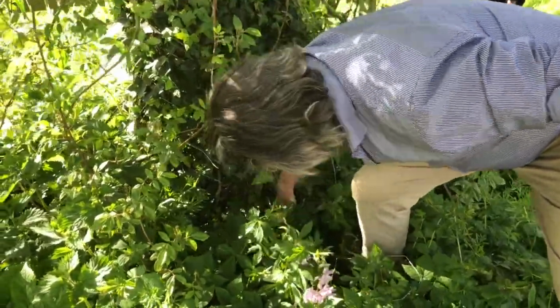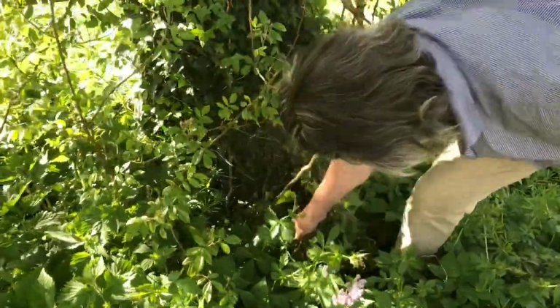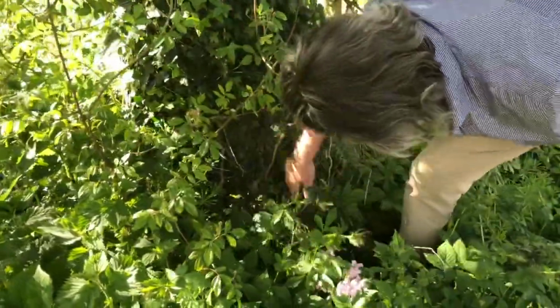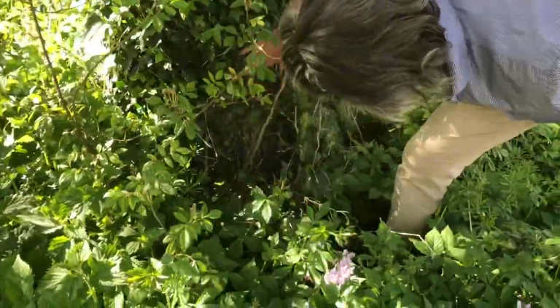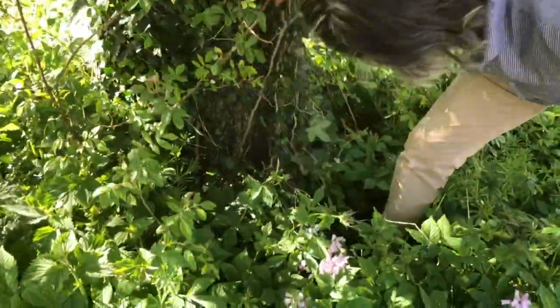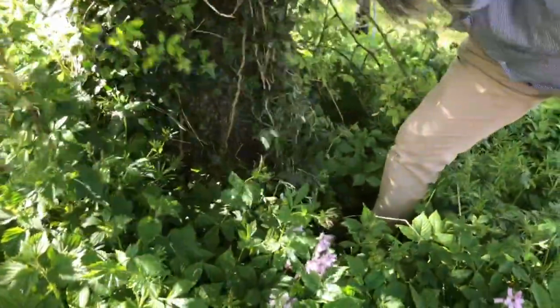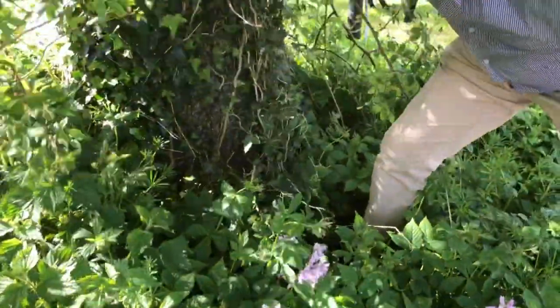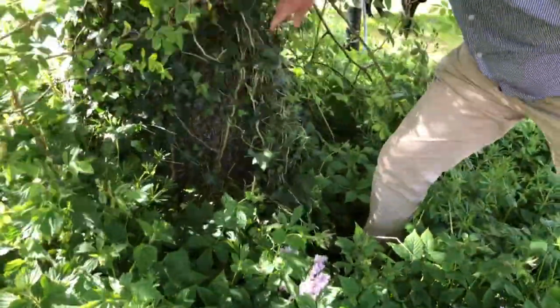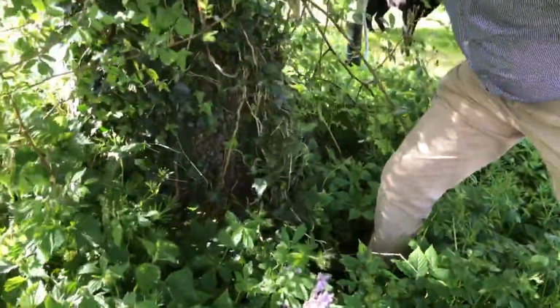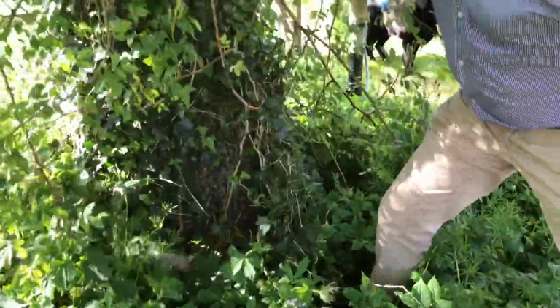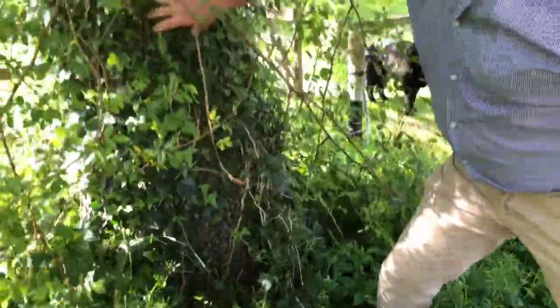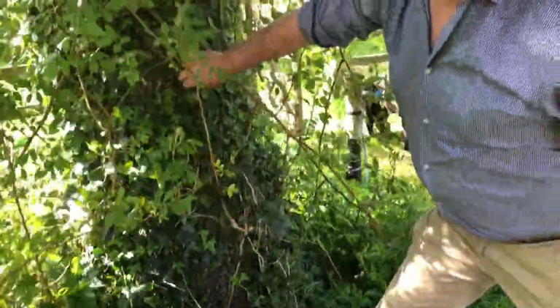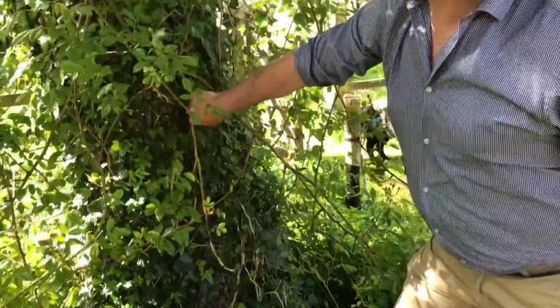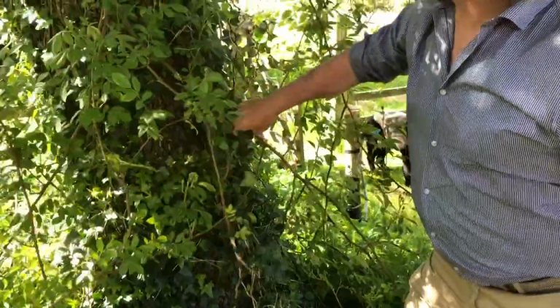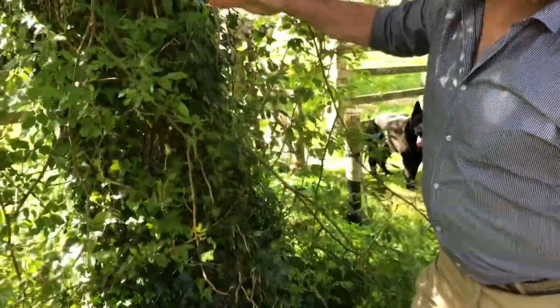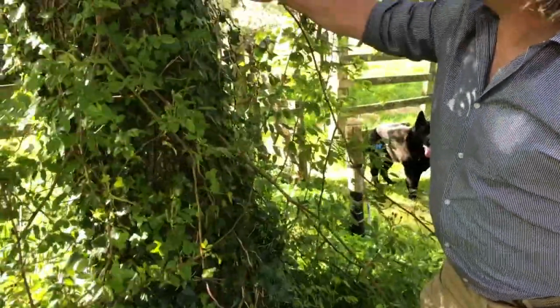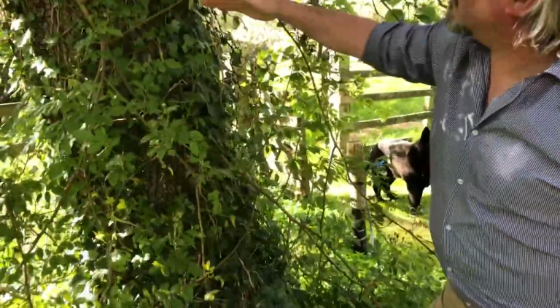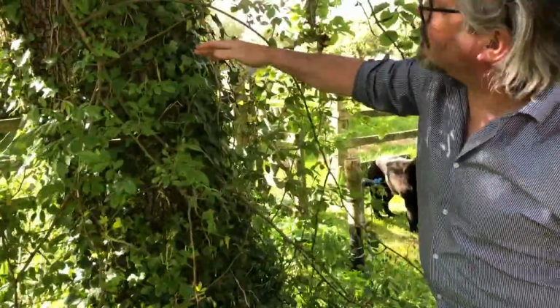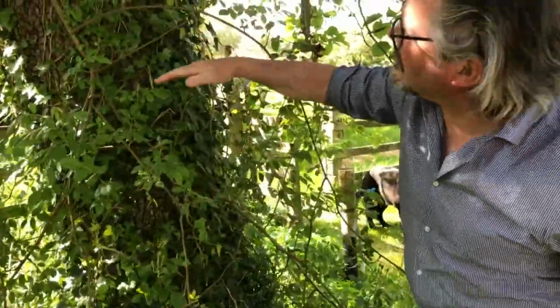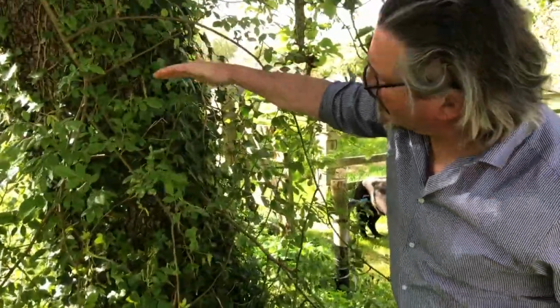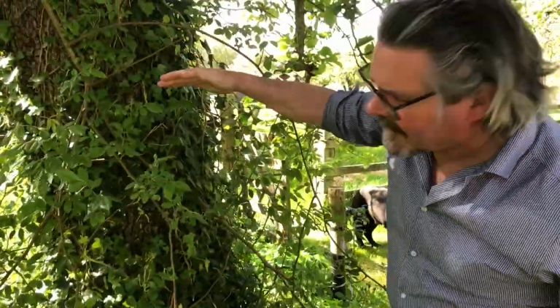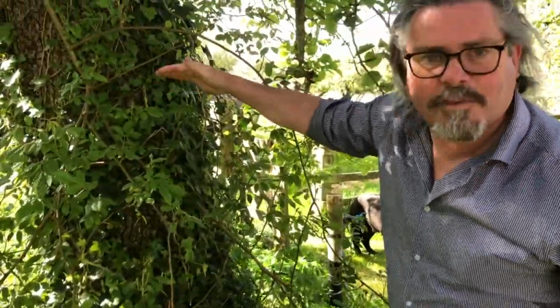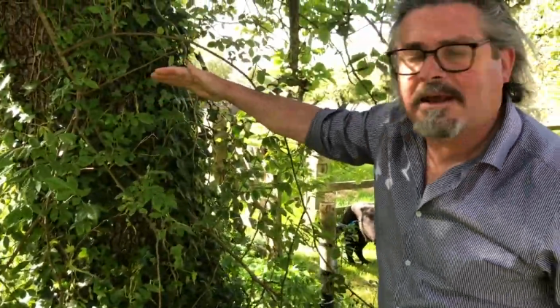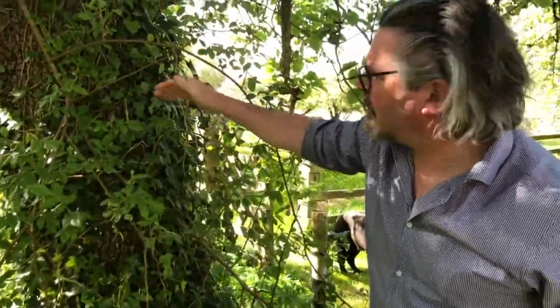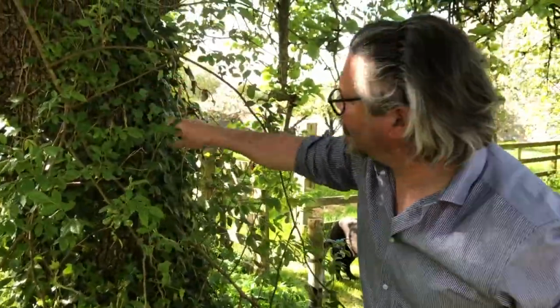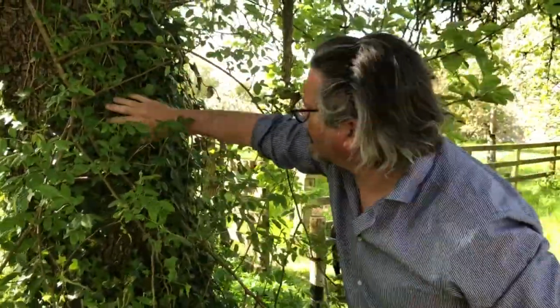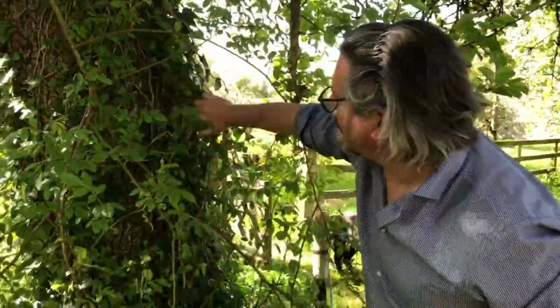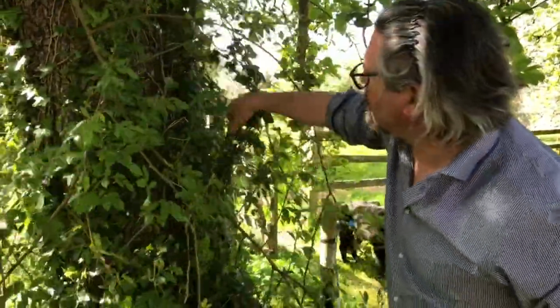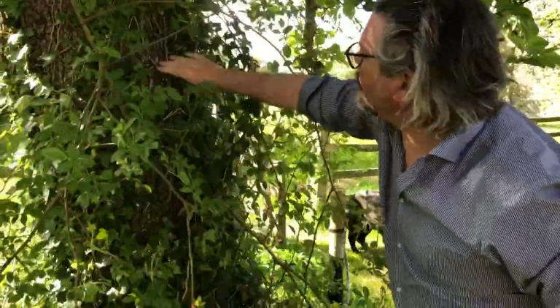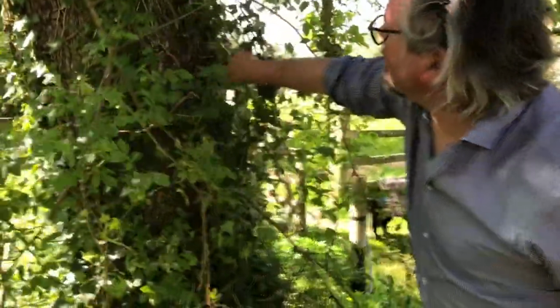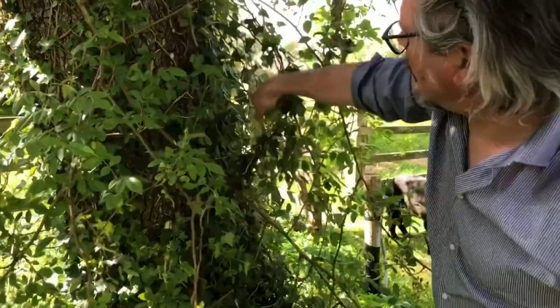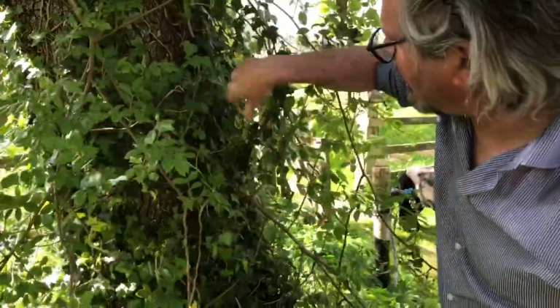Mind the rose — it's definitely not up there anyway. Sometimes a tree would be grafted high, and you'd see the swelling, the line where the graft was attached.